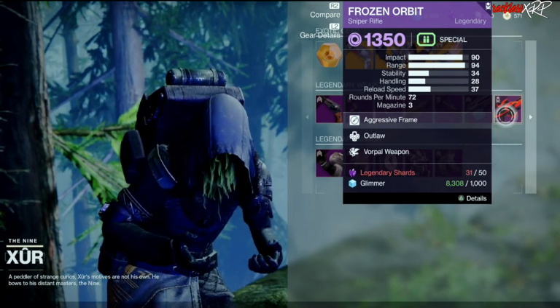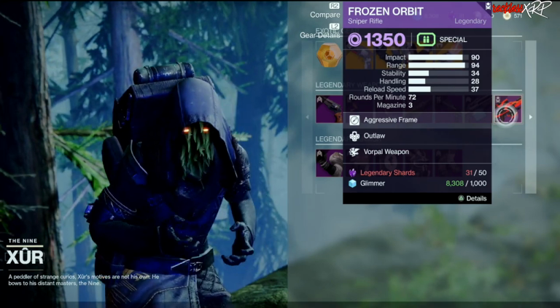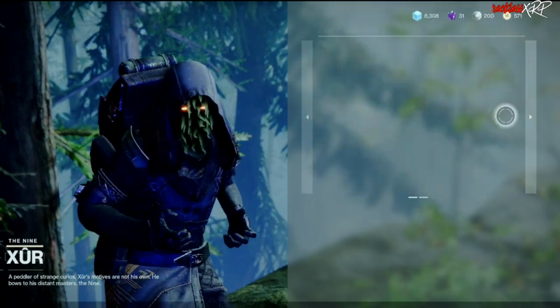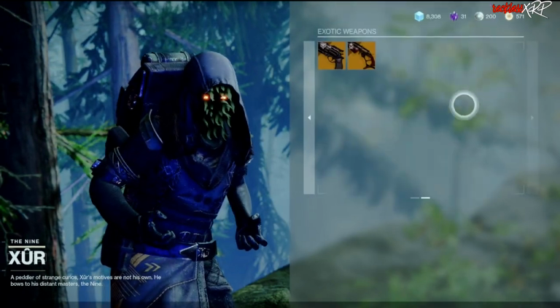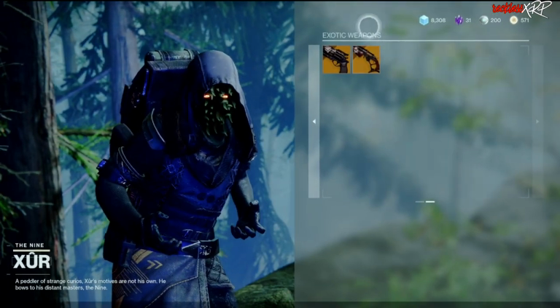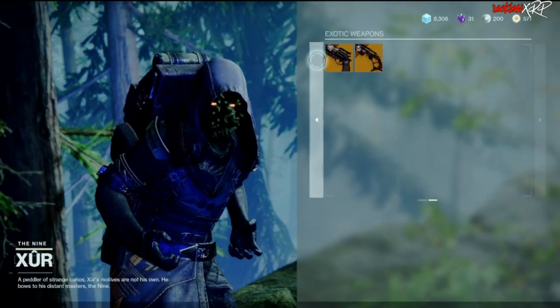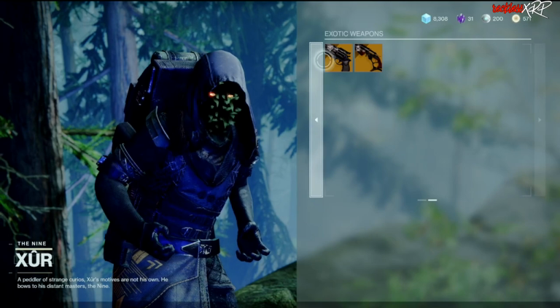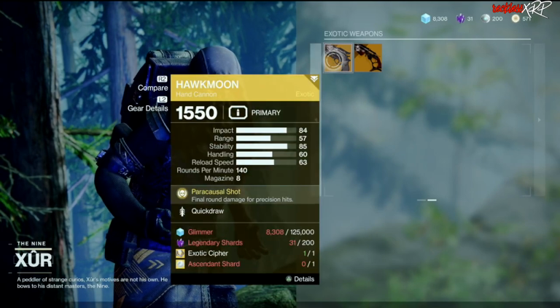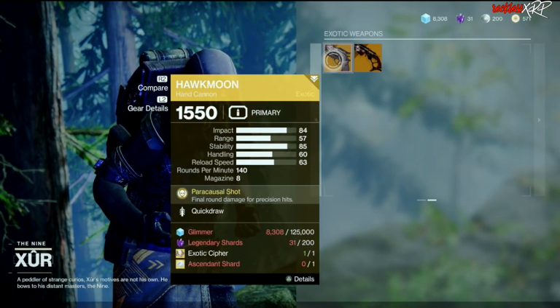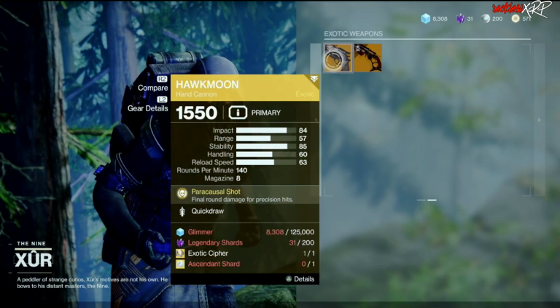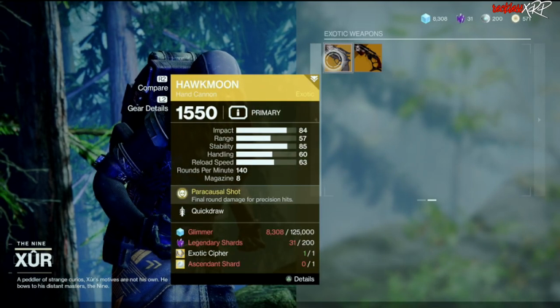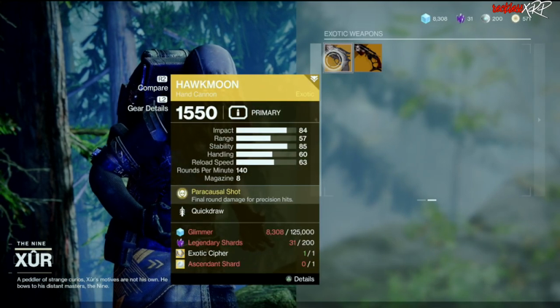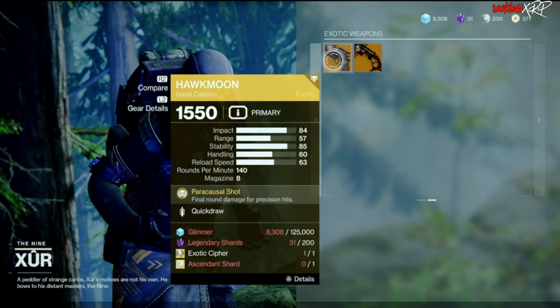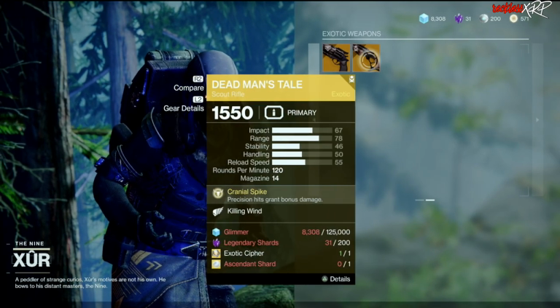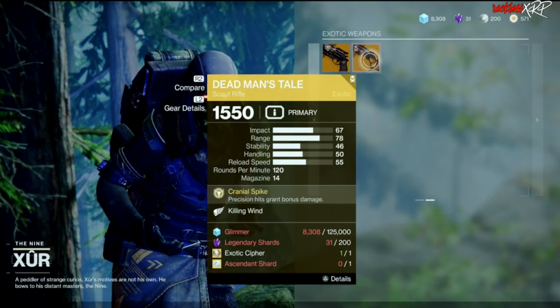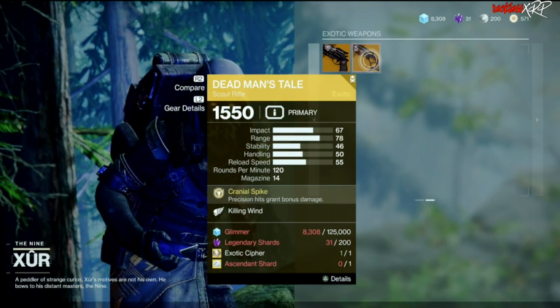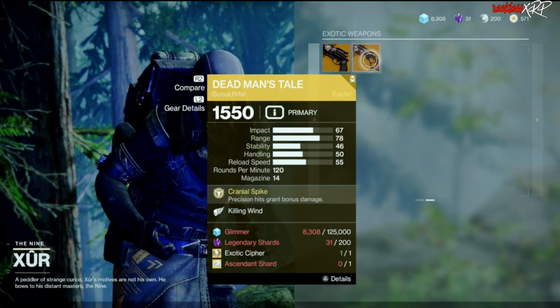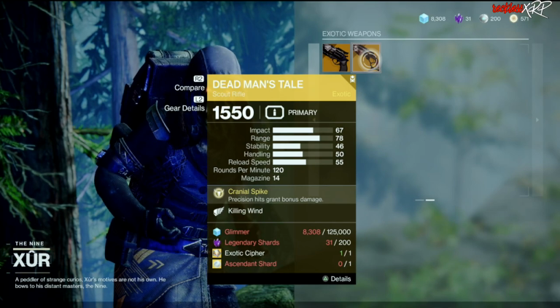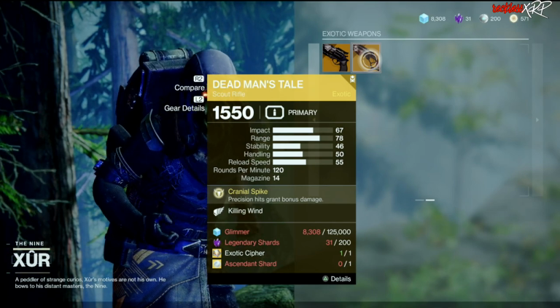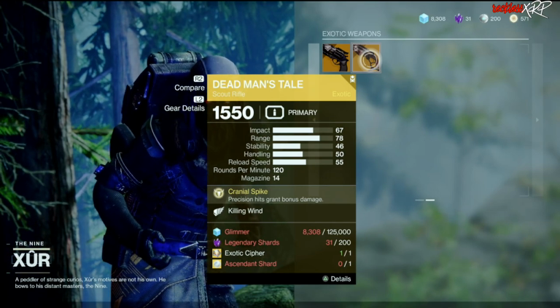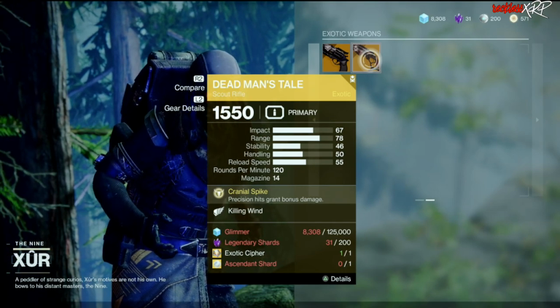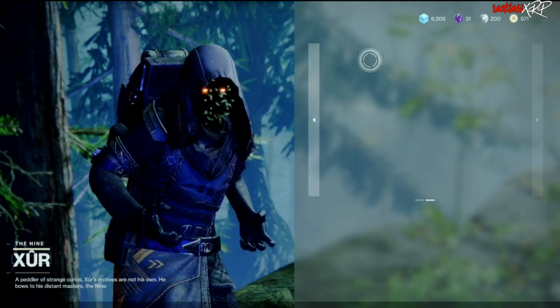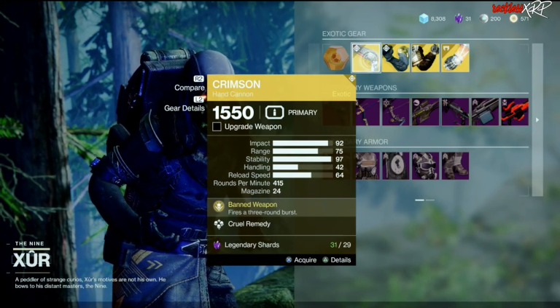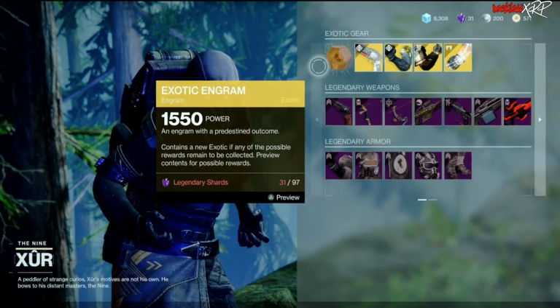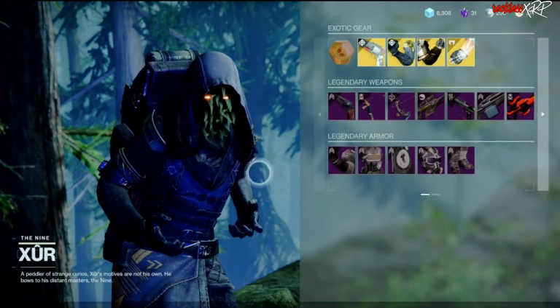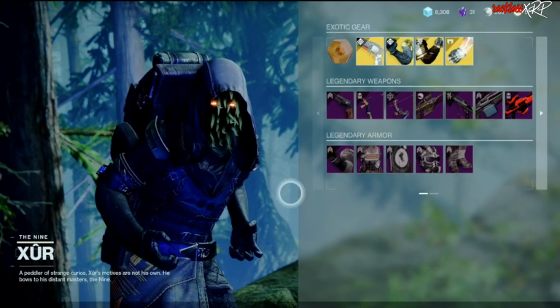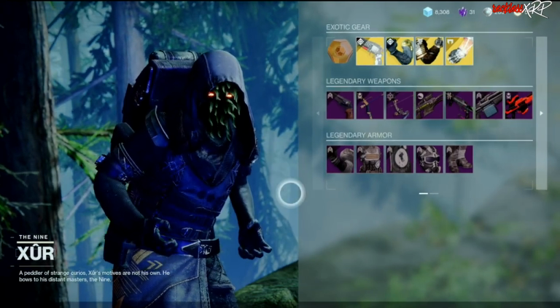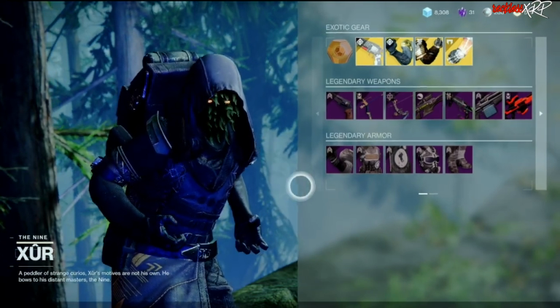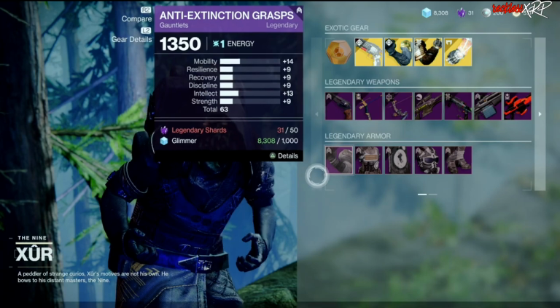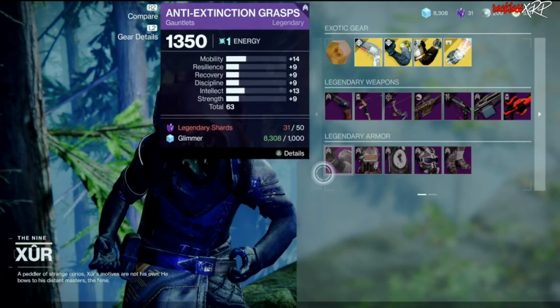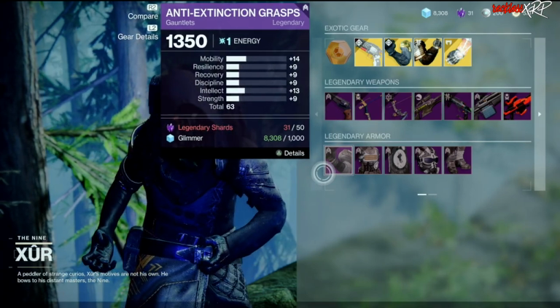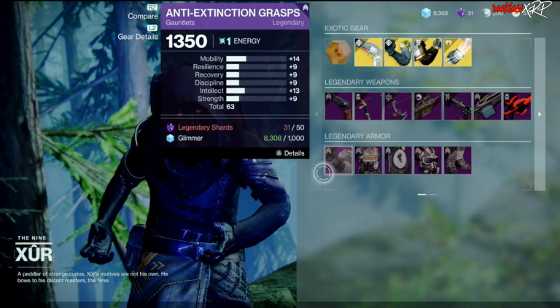Coming over to the exotic weapons, we have a Hawkmoon with Quickdraw as well as a Dead Man's Tale with Killing Wind.